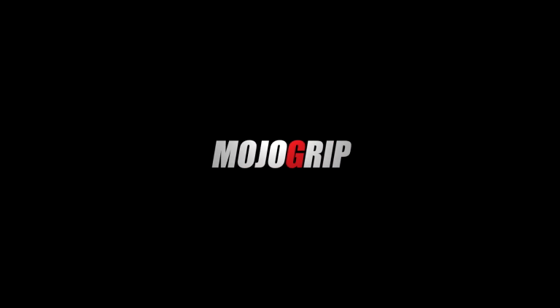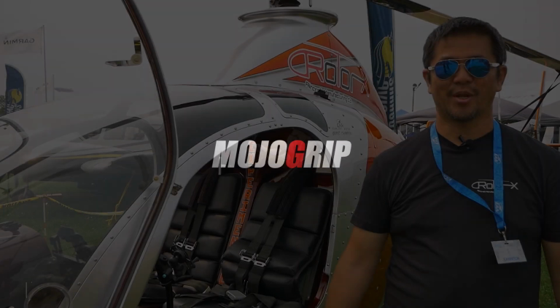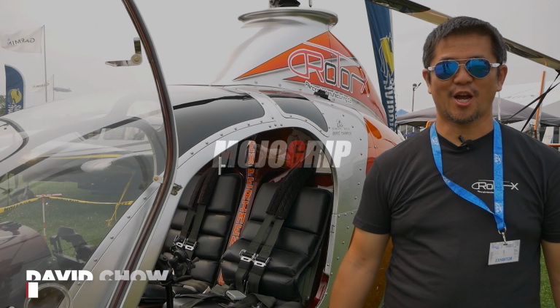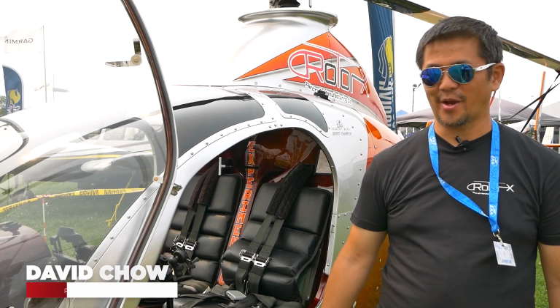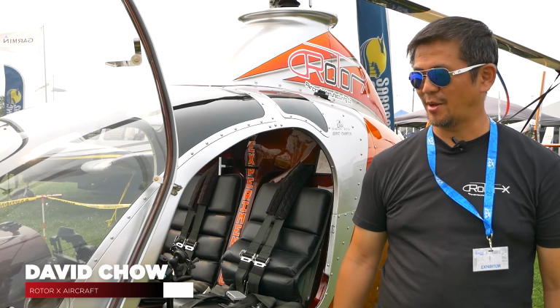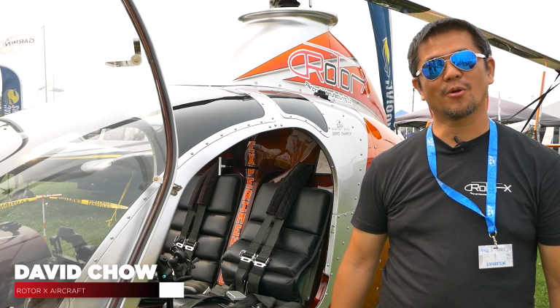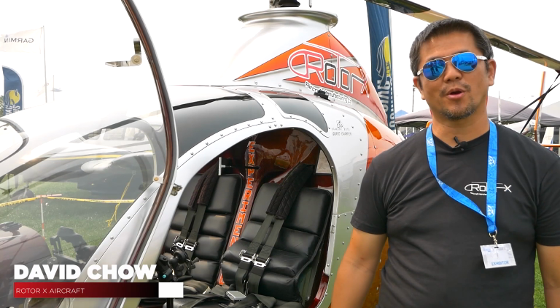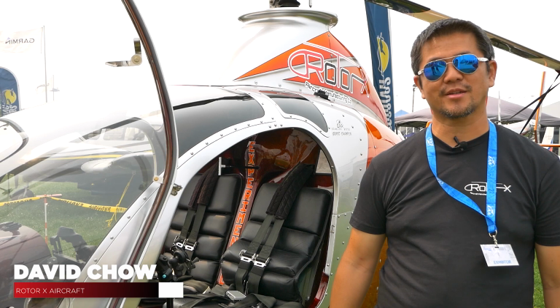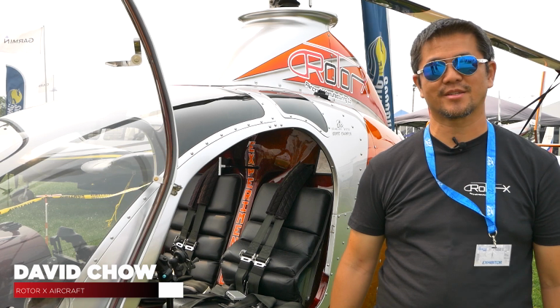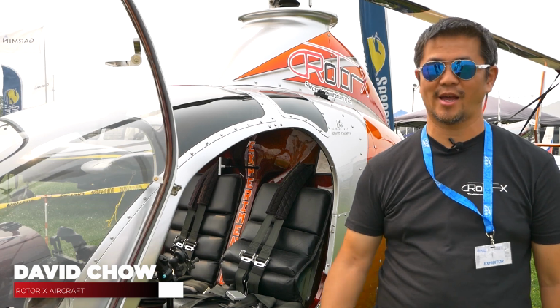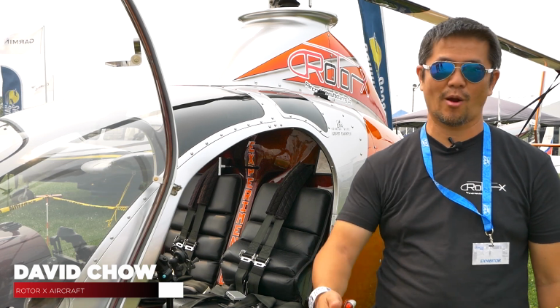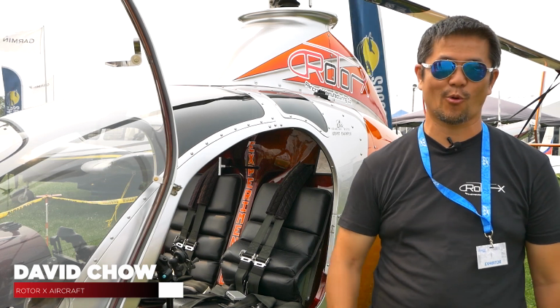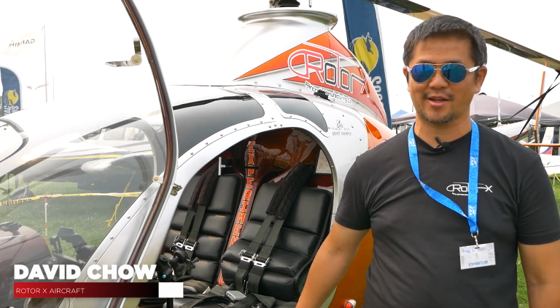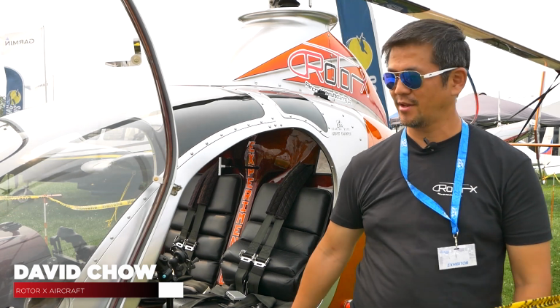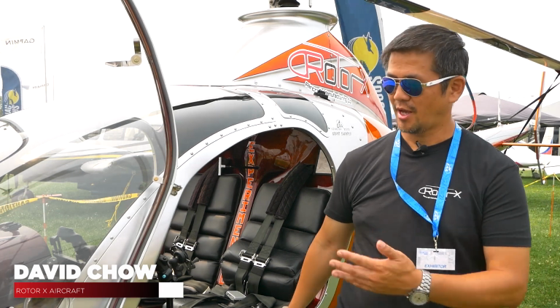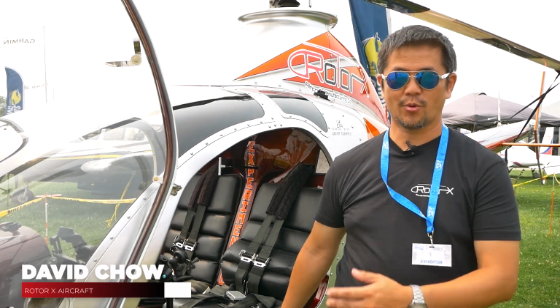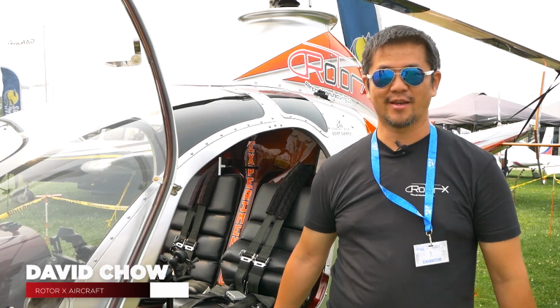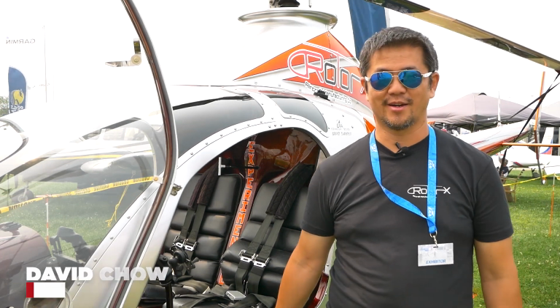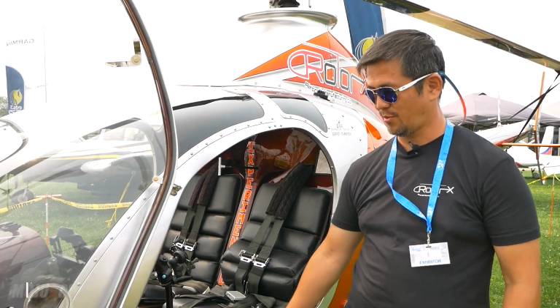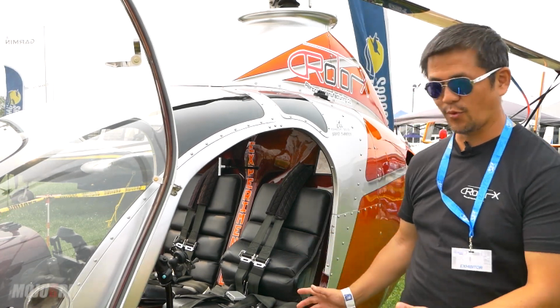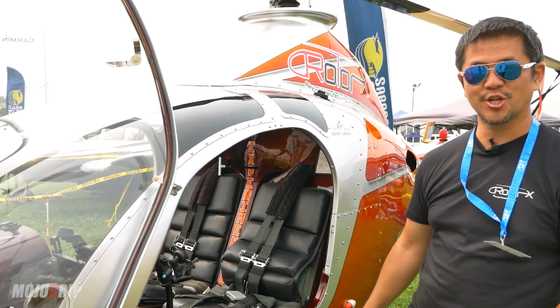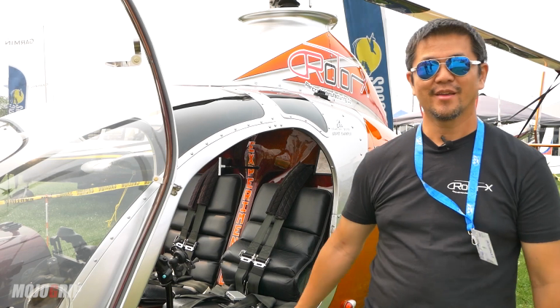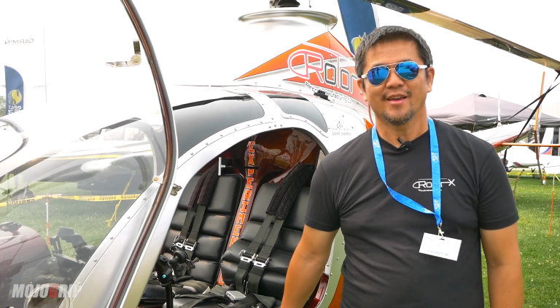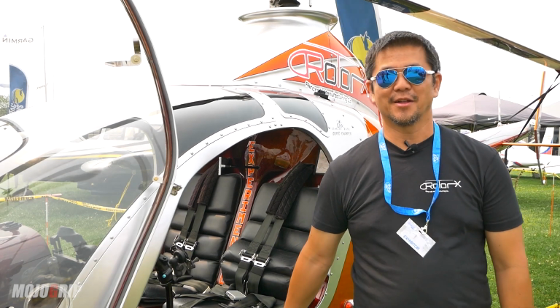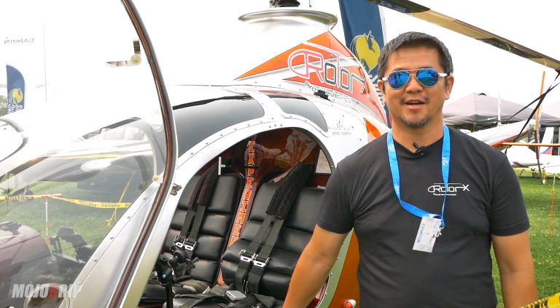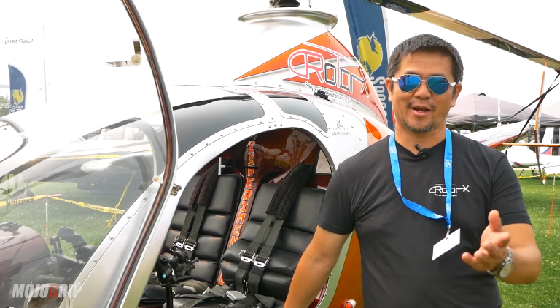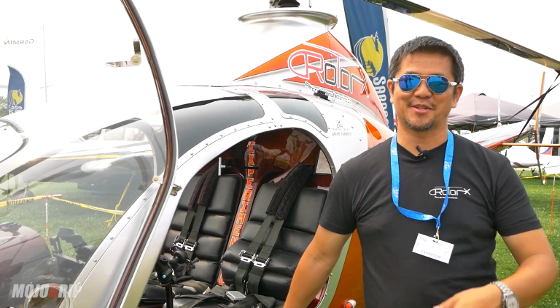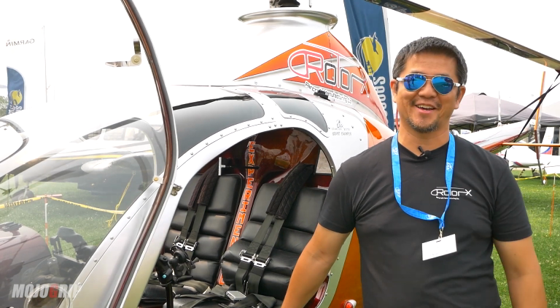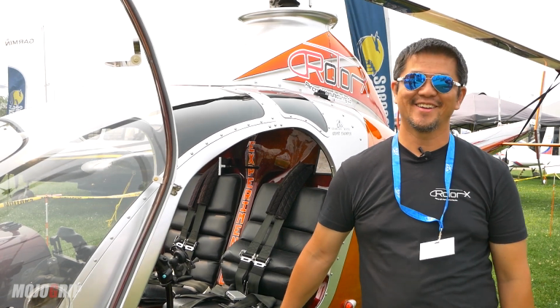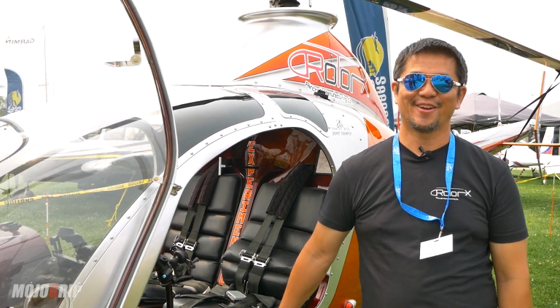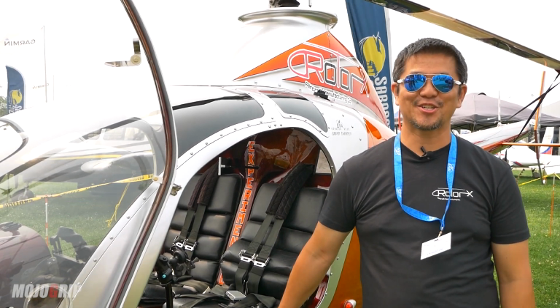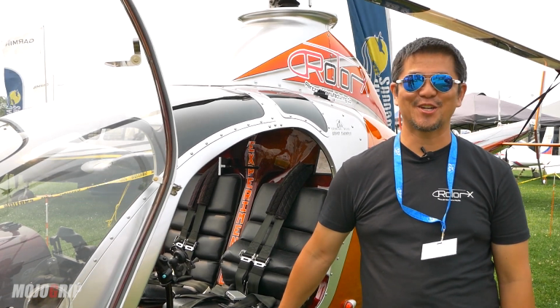Hi, I'm David Chow and I'm here with Roto-X. I work for Roto-X and I'm here with a beautiful orange ship. Mike, it's good to see you here at Oshkosh.